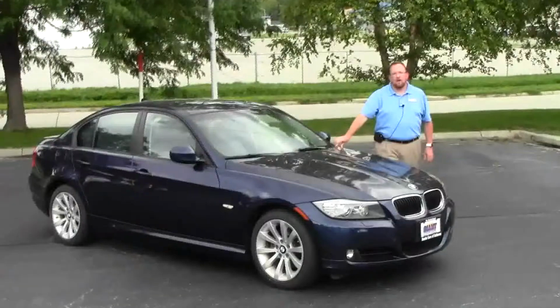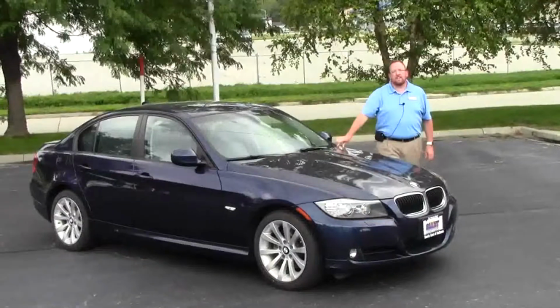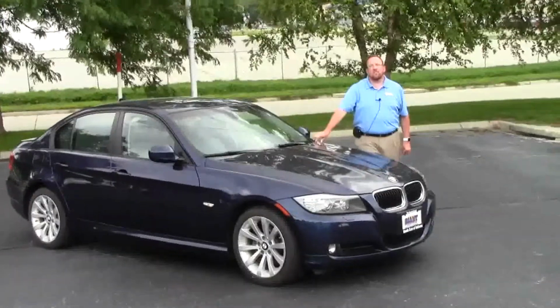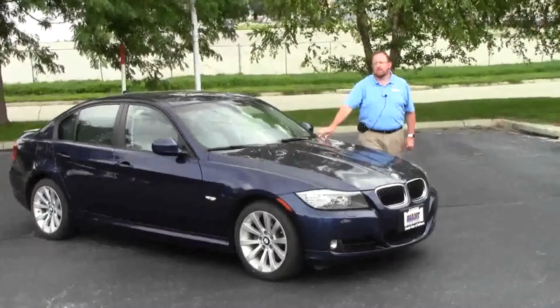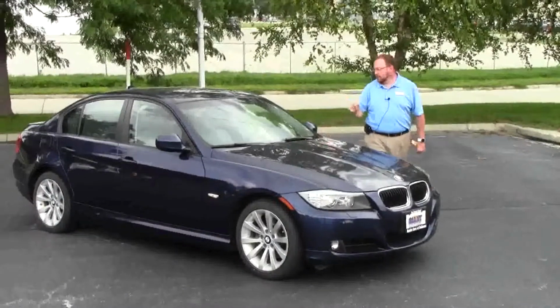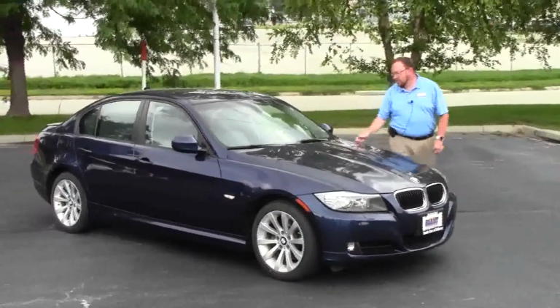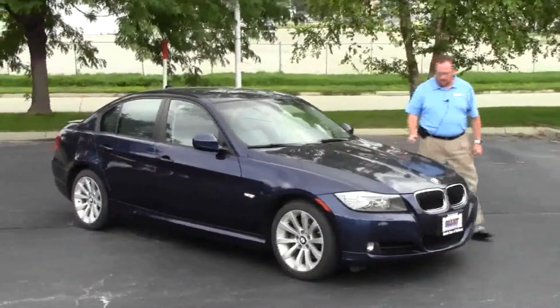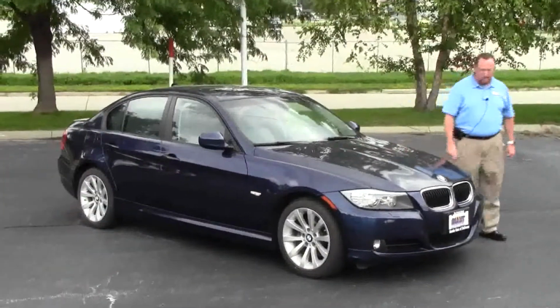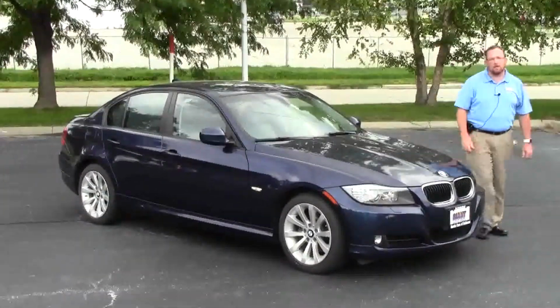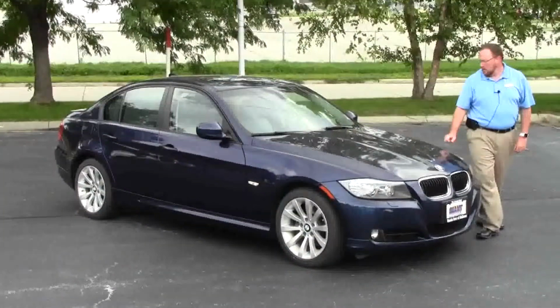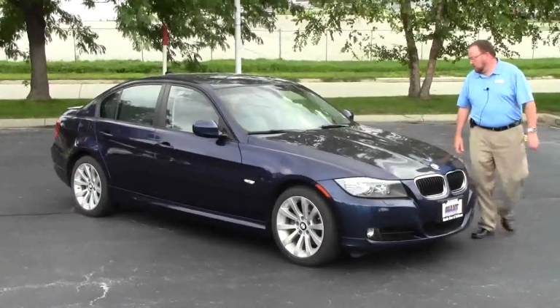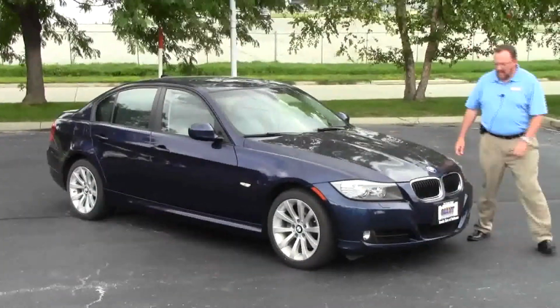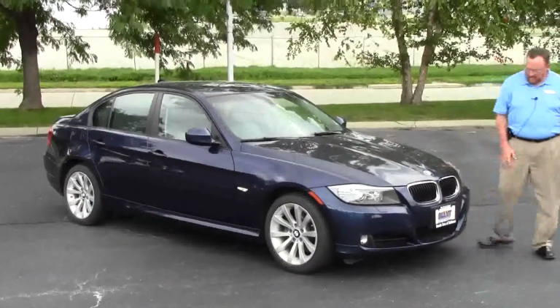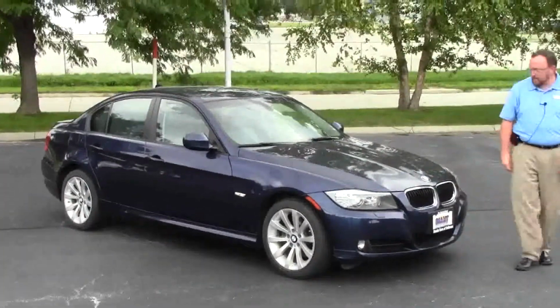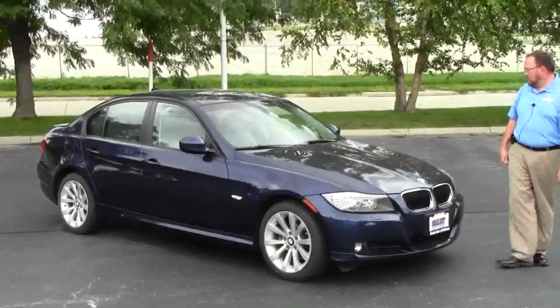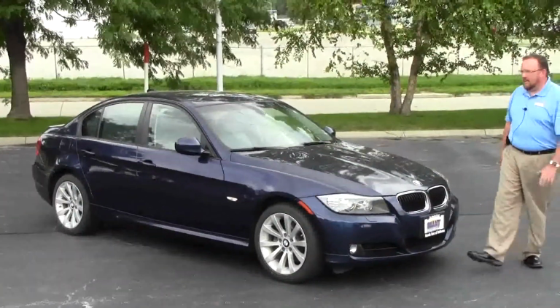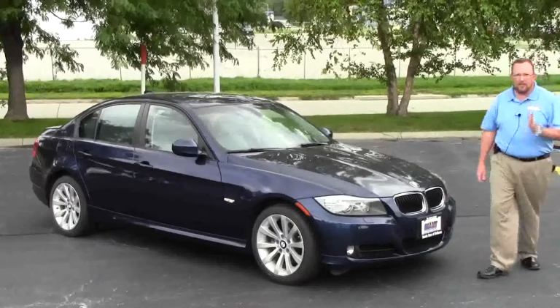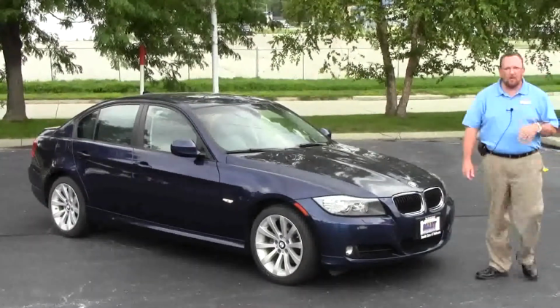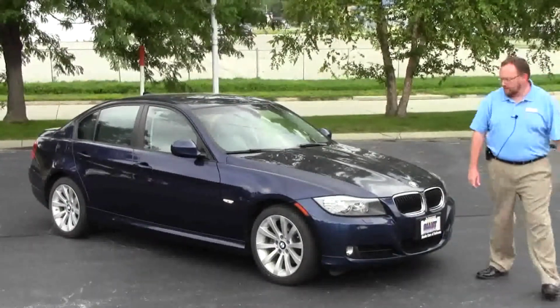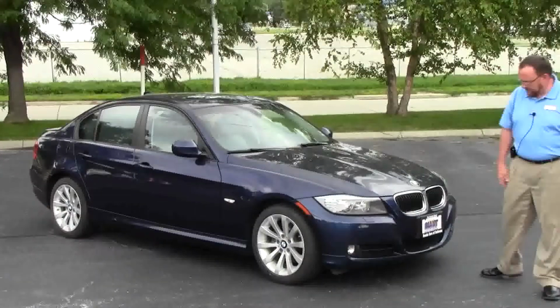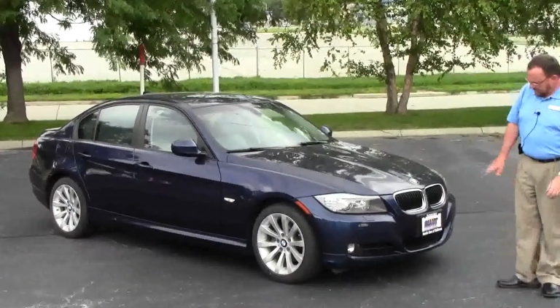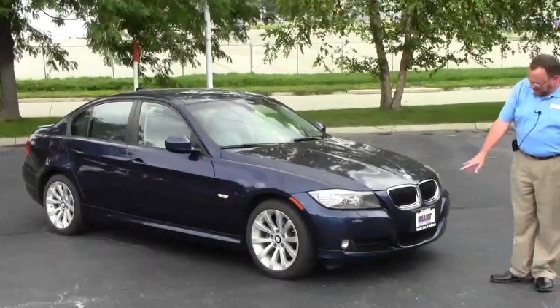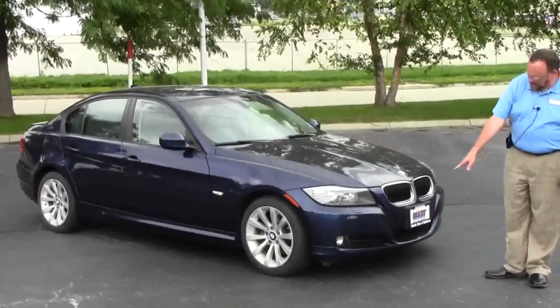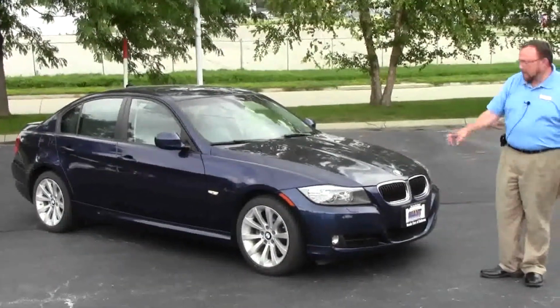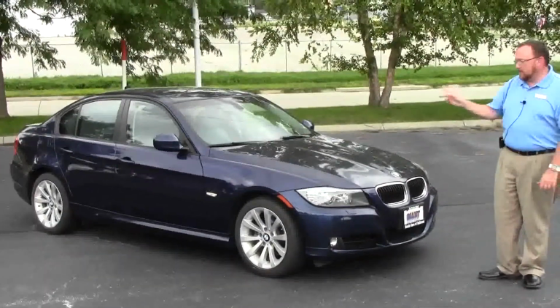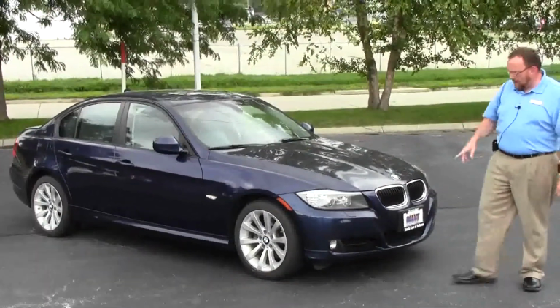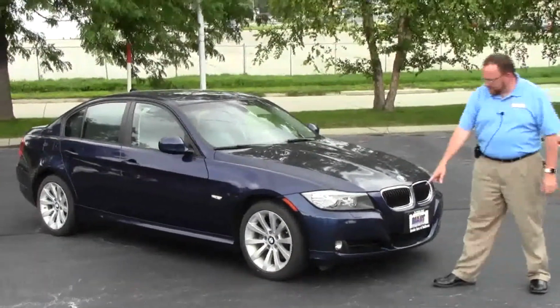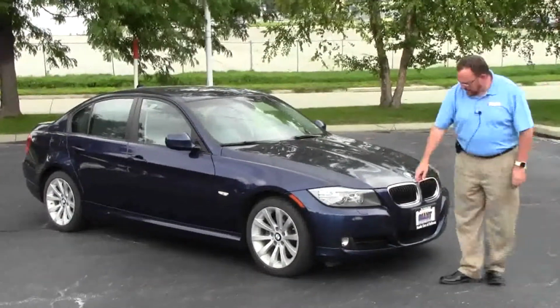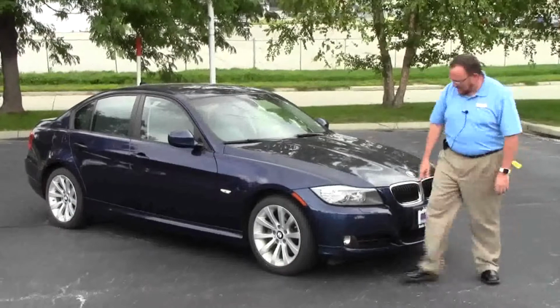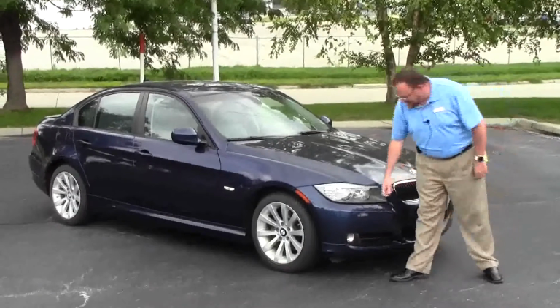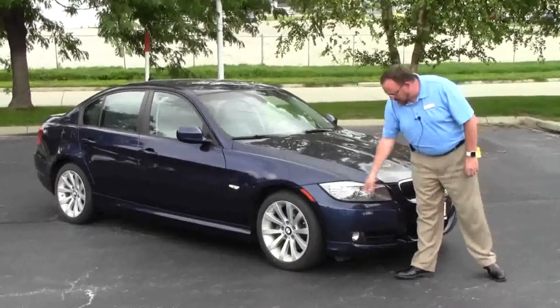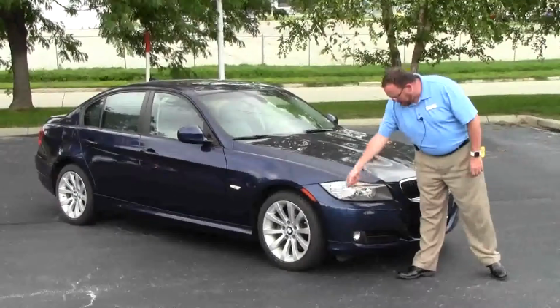Brian Kelly here for Honda Giant, here to show you this 2011 BMW 328i — just came in on trade, has about 34,000 miles. Five mile-per-hour bumpers in the front and back, fog lights, high-intensity wraparound Lexon-covered headlights.